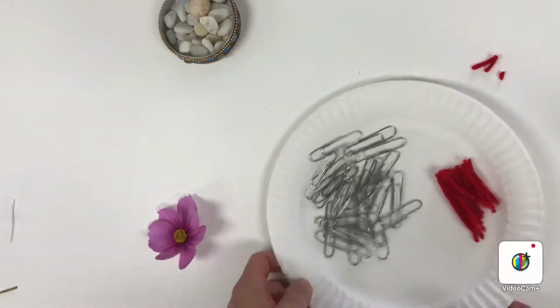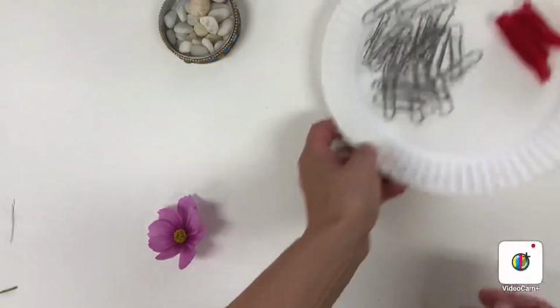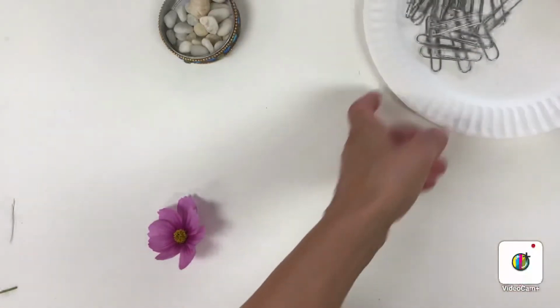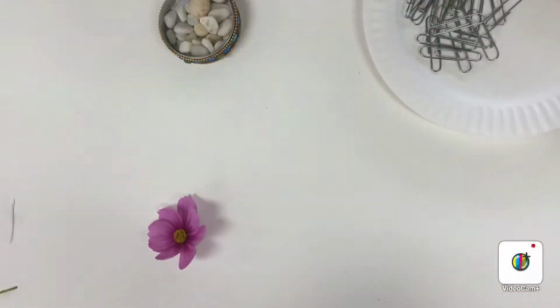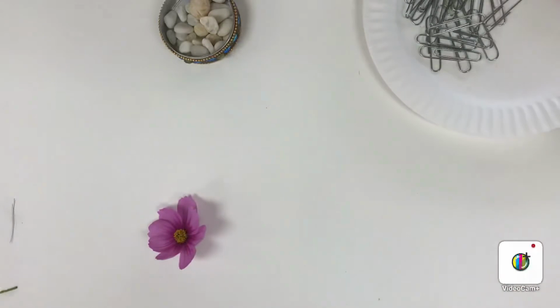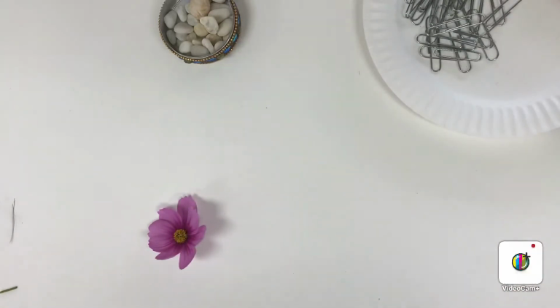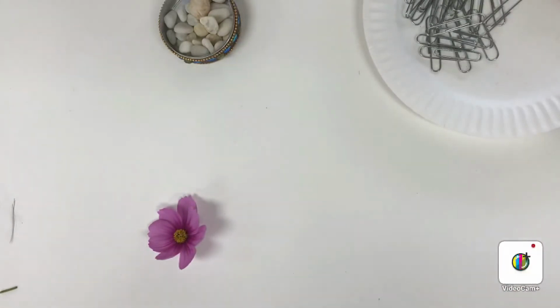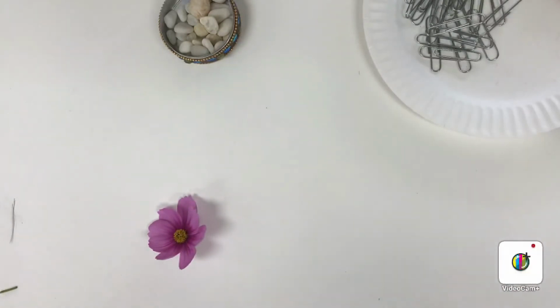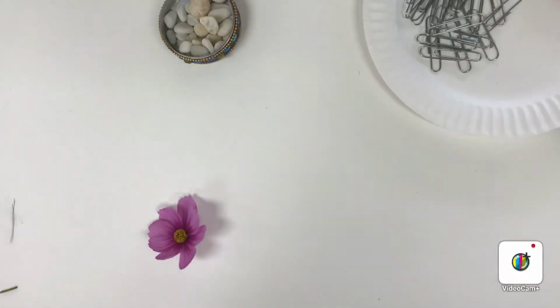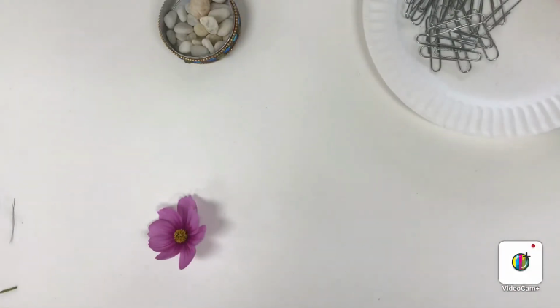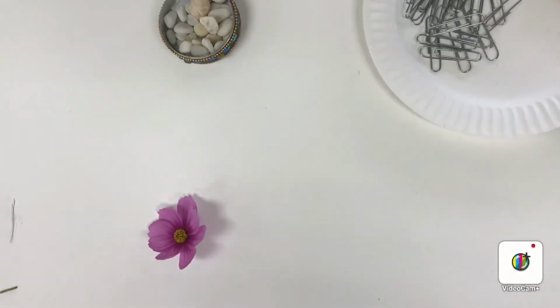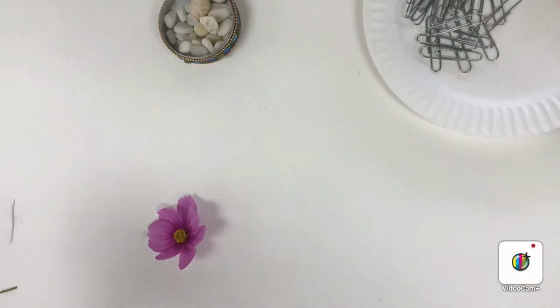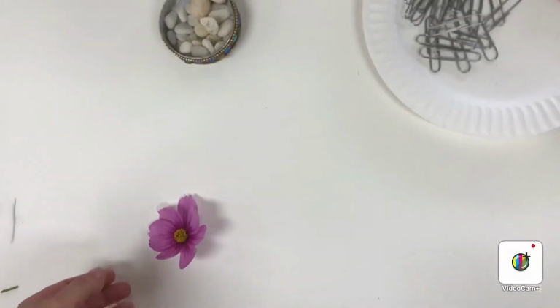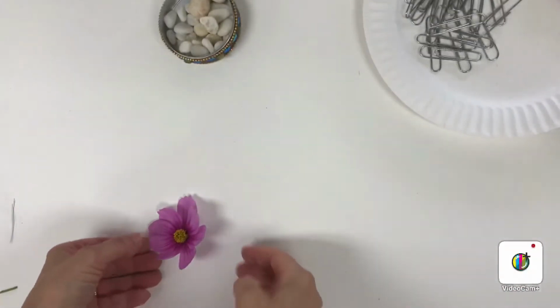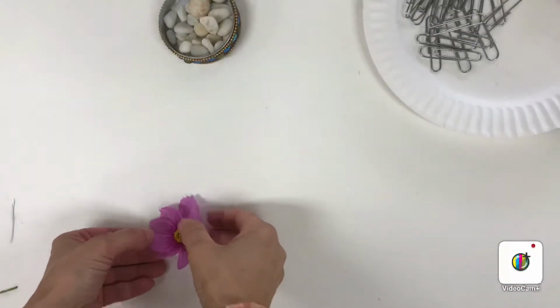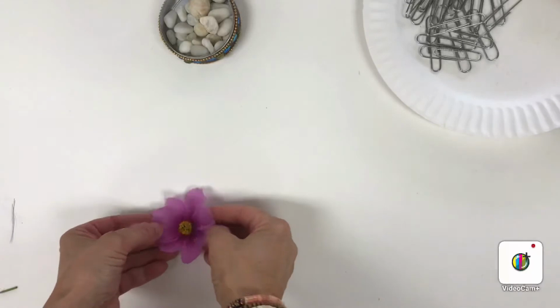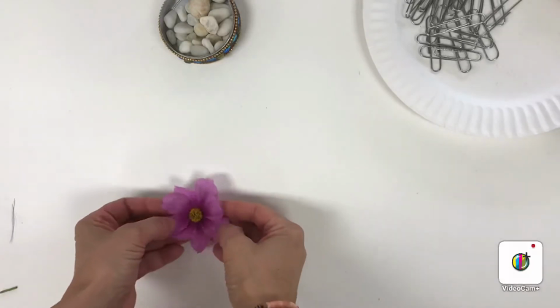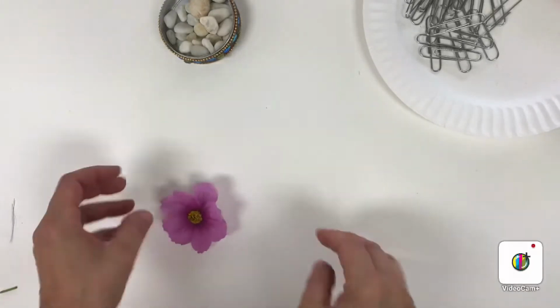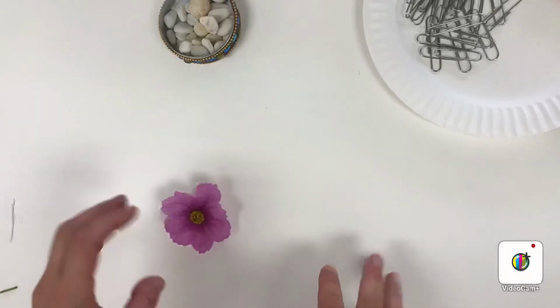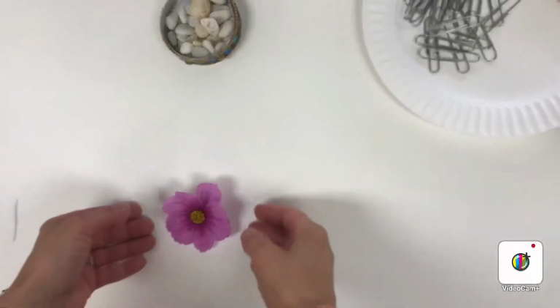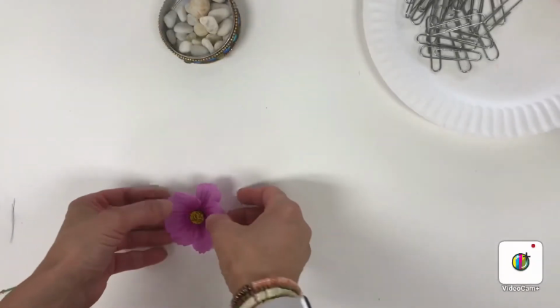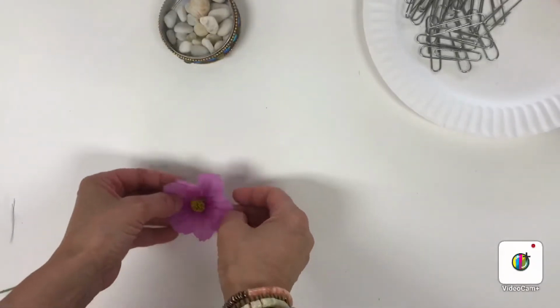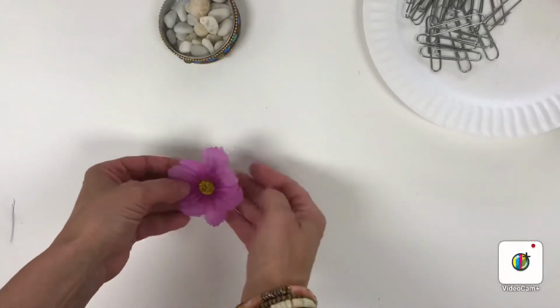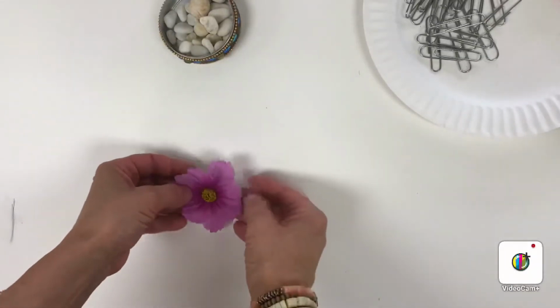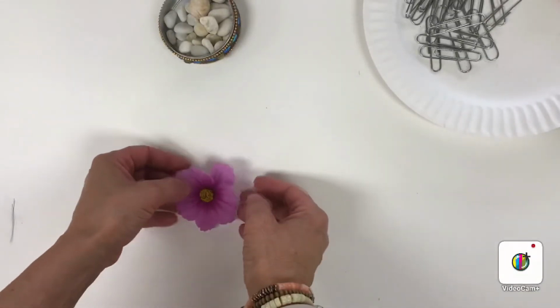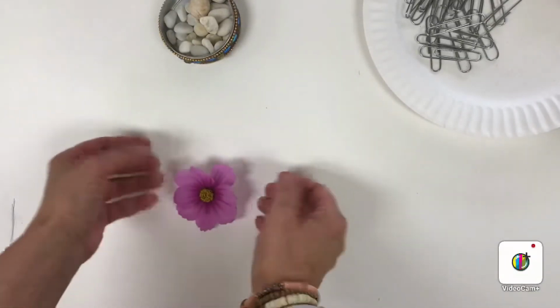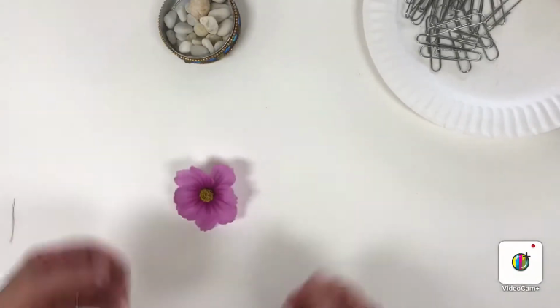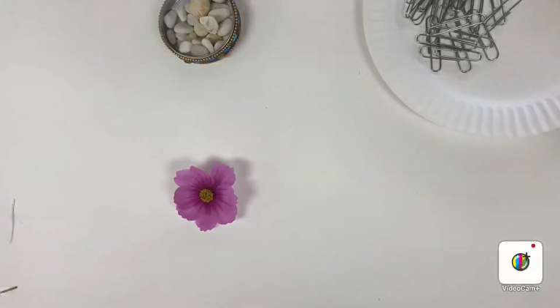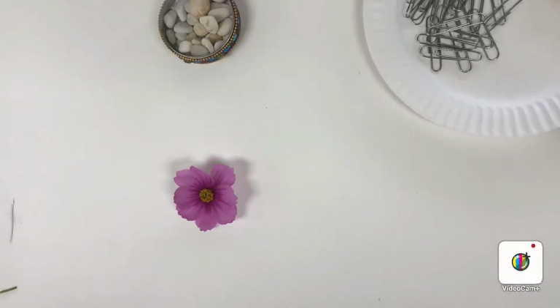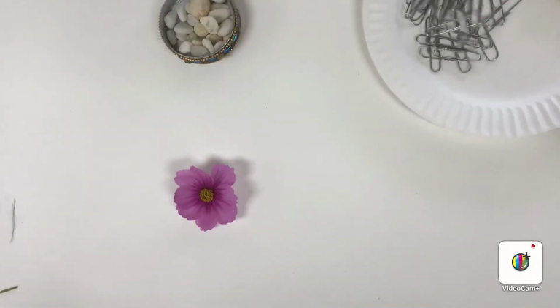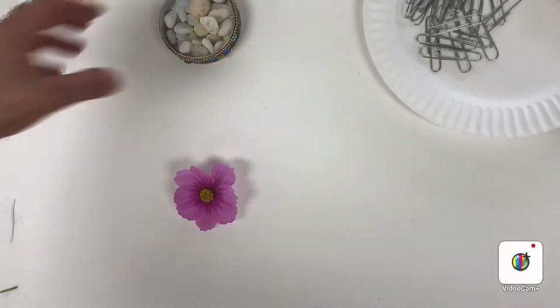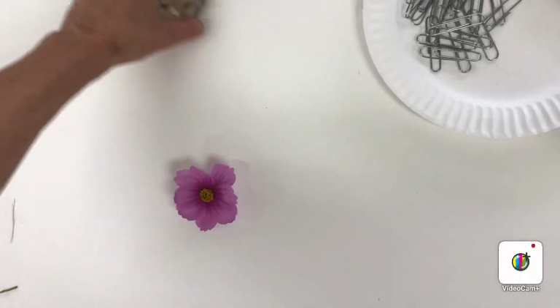Repeating a pattern is also what makes it relaxing, and something that you can meditate on when you look at it. It just gives you a feeling of peace and calmness, like the universe is in order. I'm going to use the flower for my middle — the center. You find whatever you want.